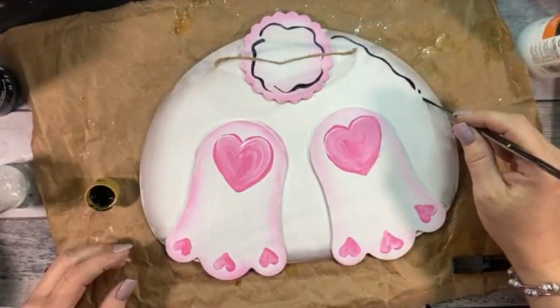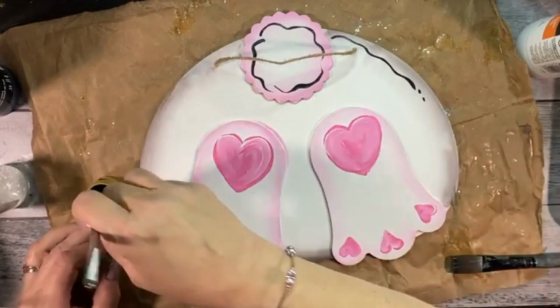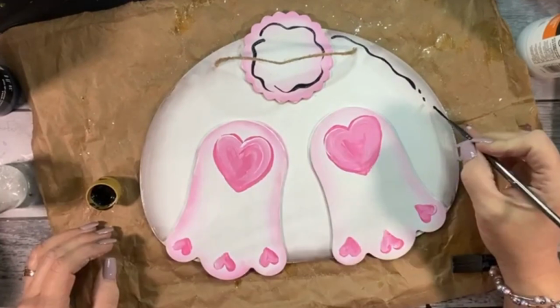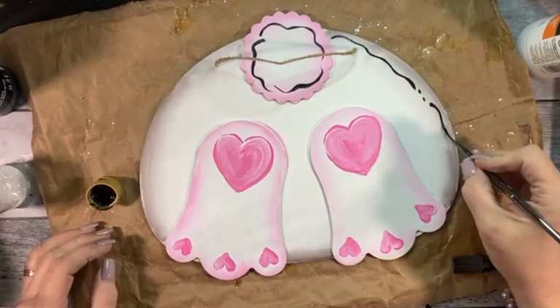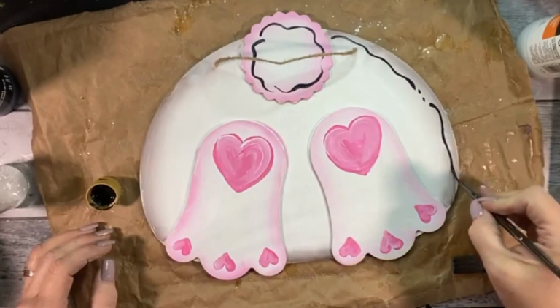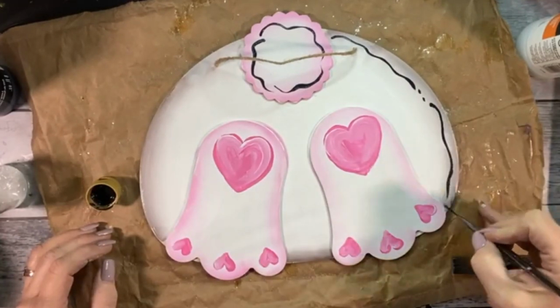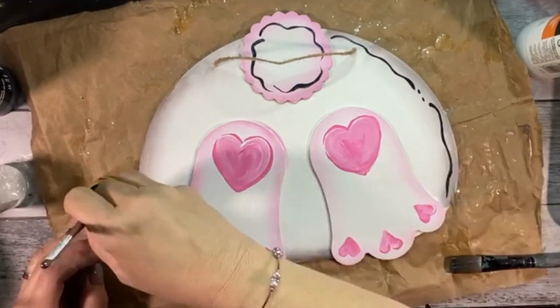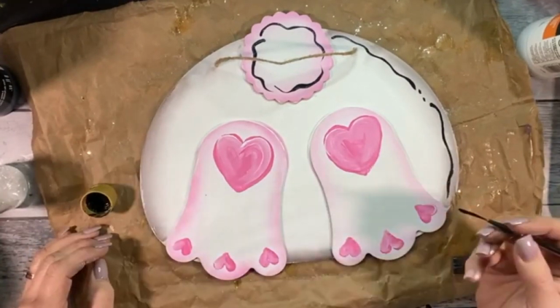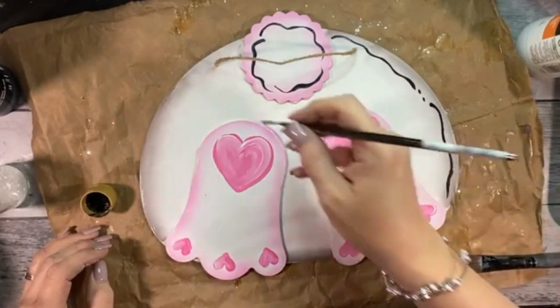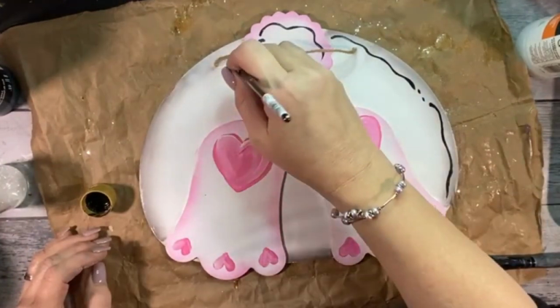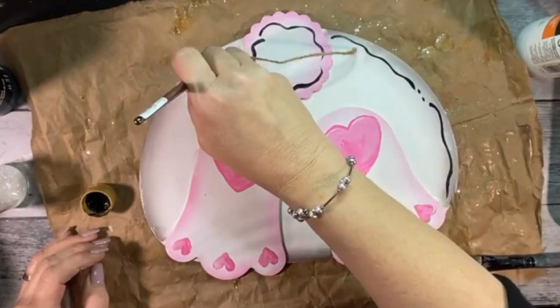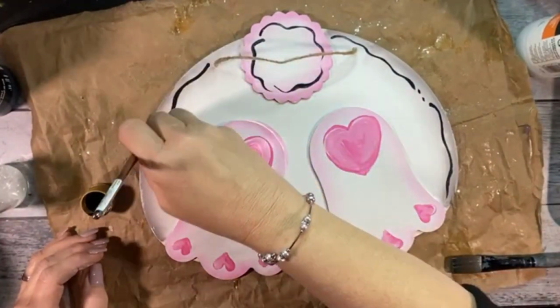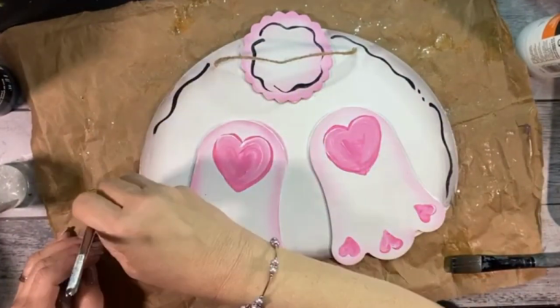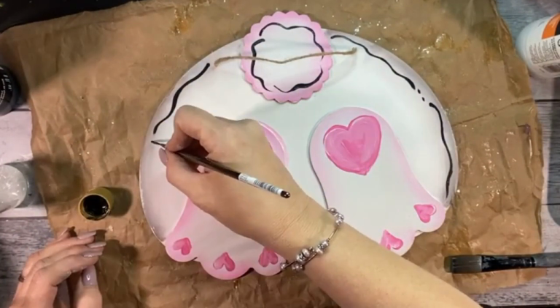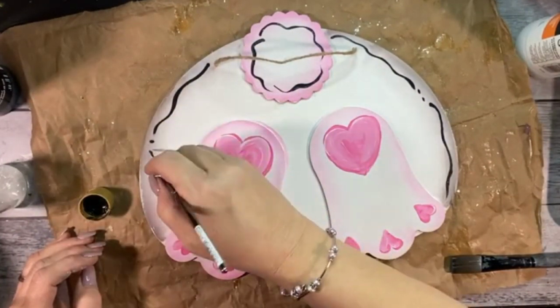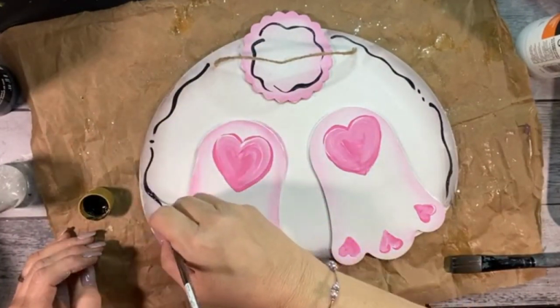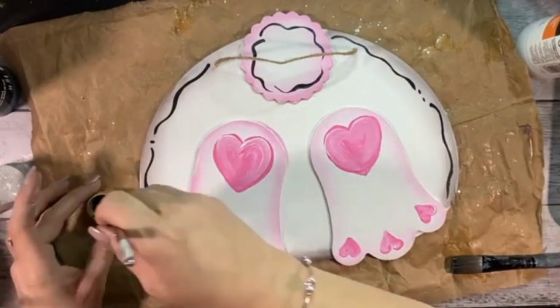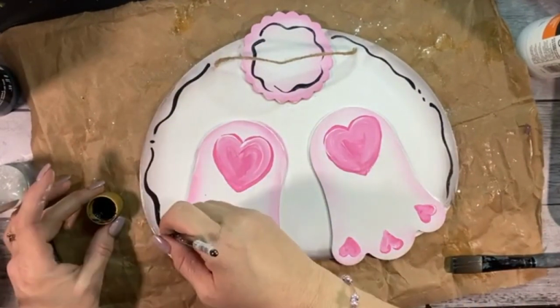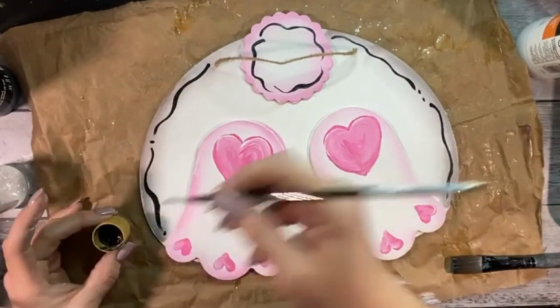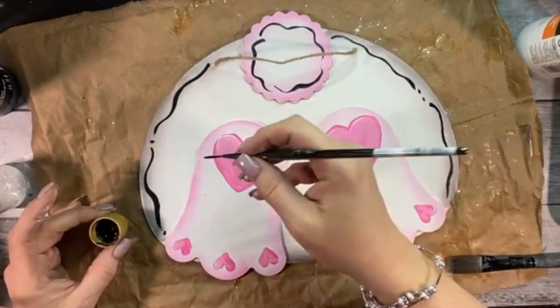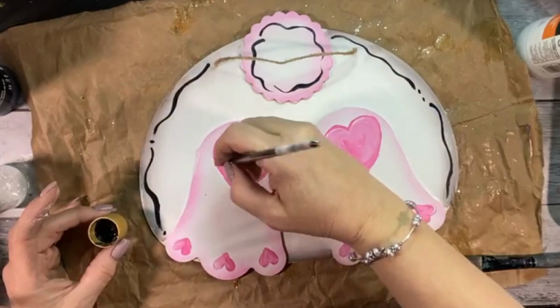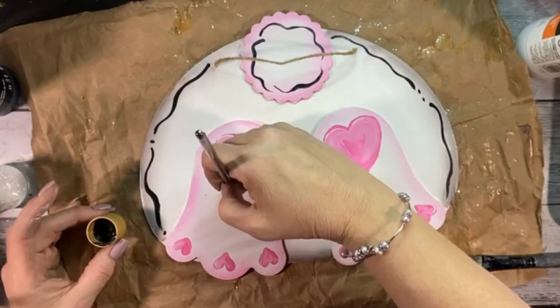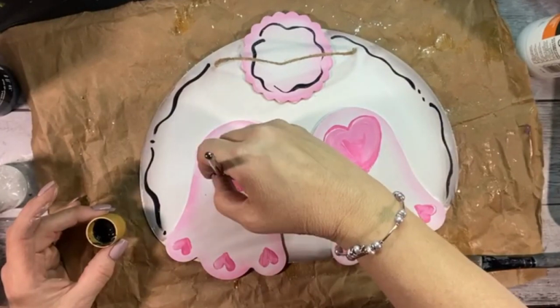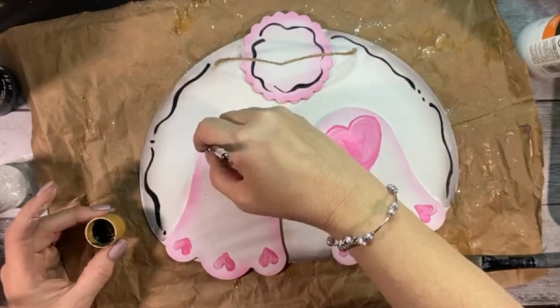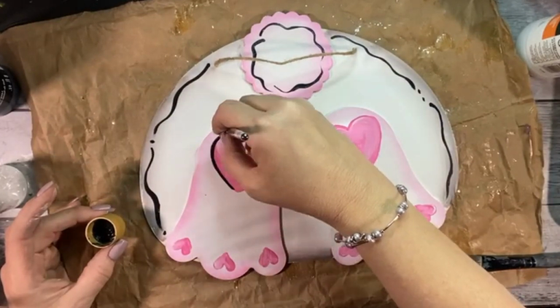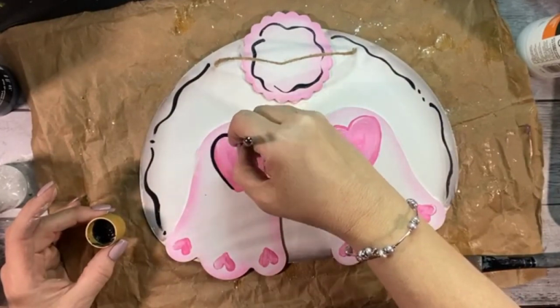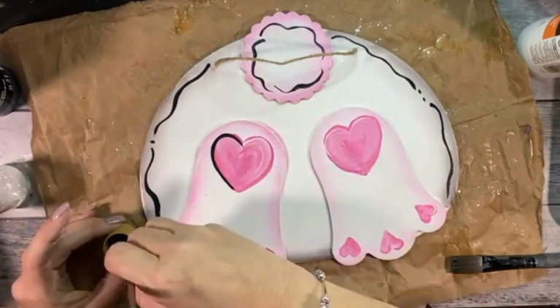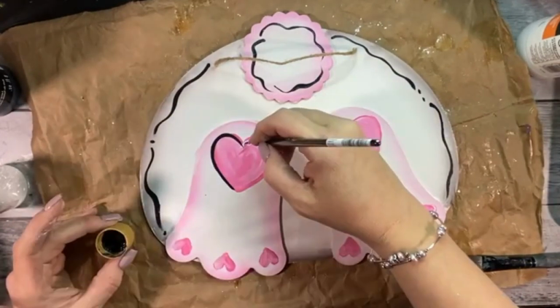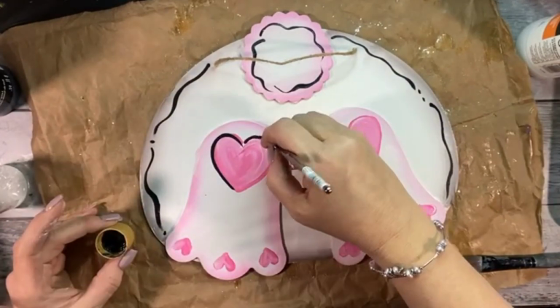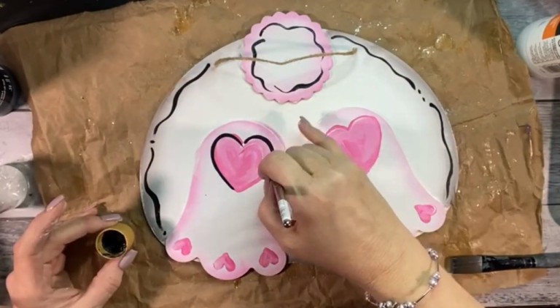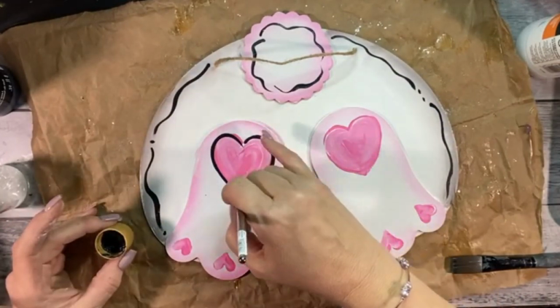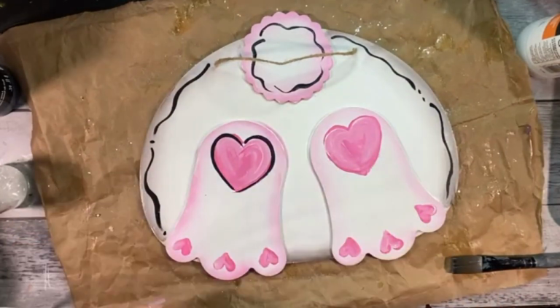I would add my black liner touches before adding the diamond dust. You don't have to add the black details, but I feel like it really just makes everything pop.